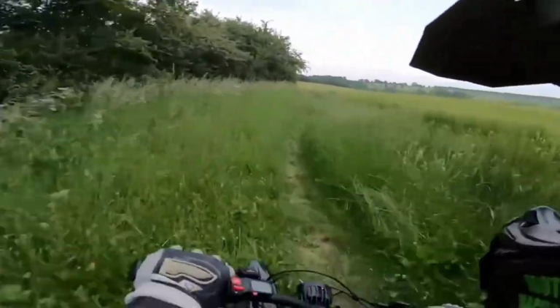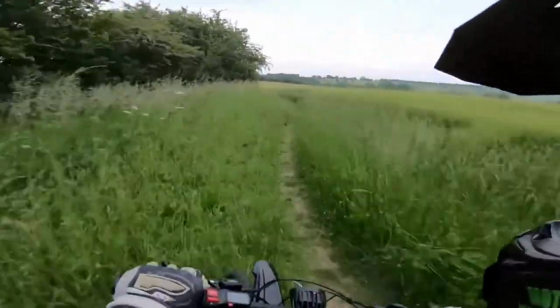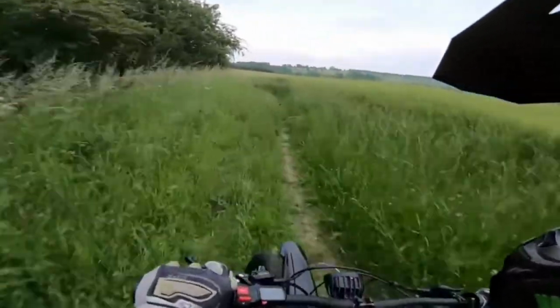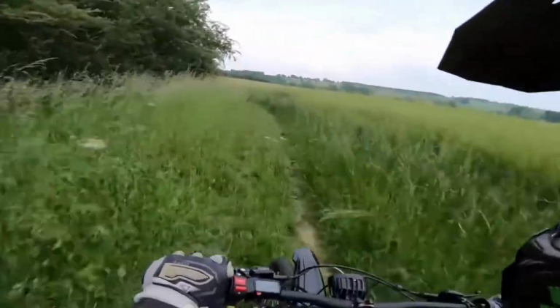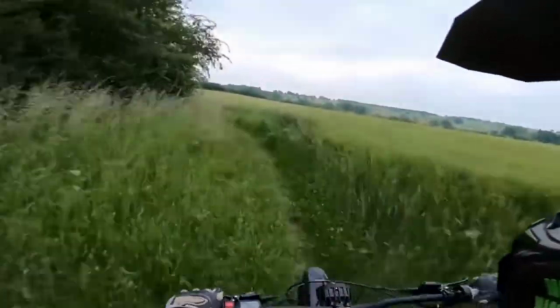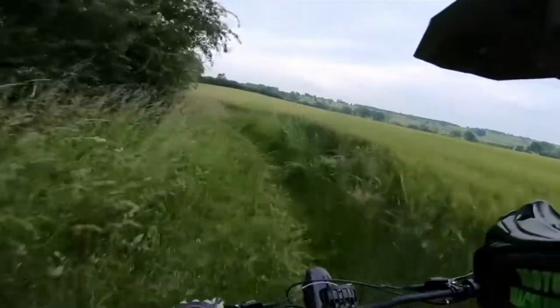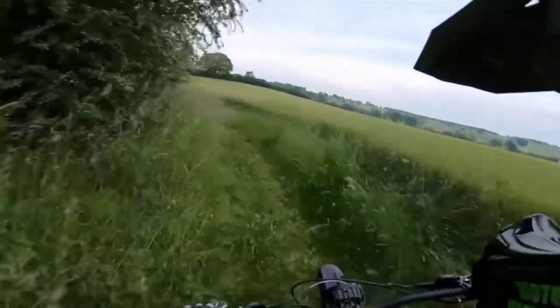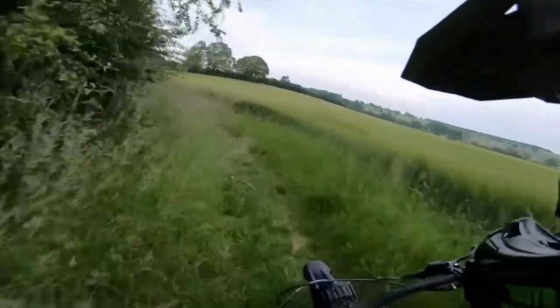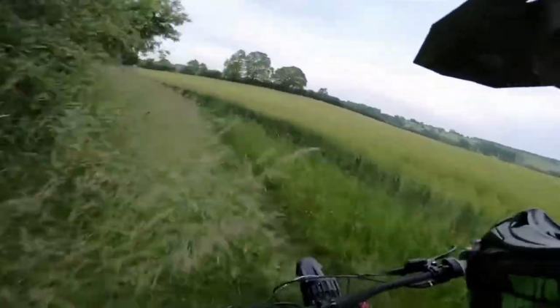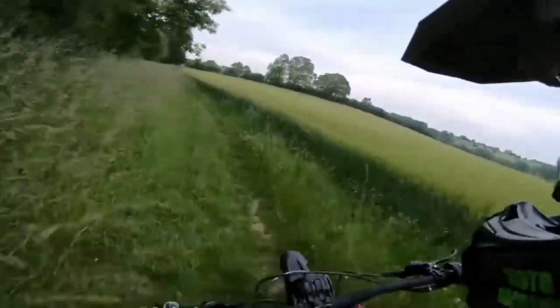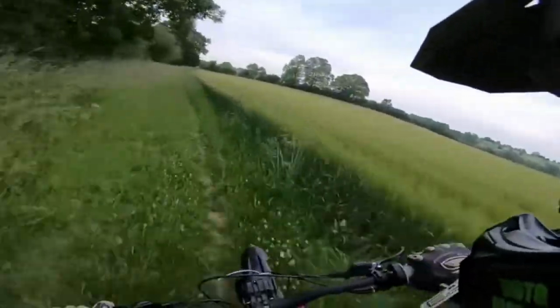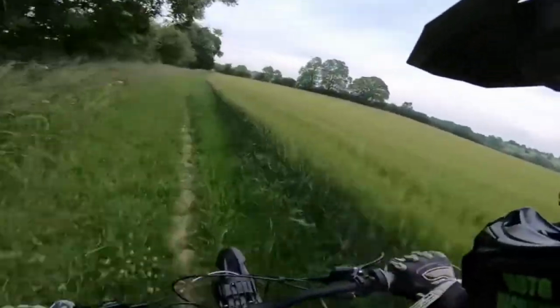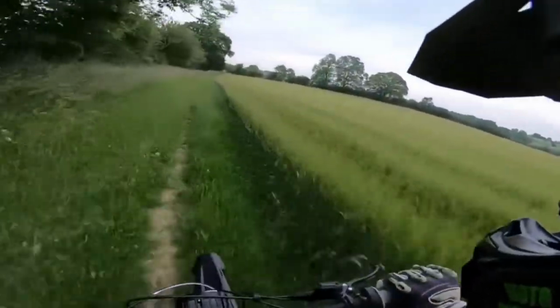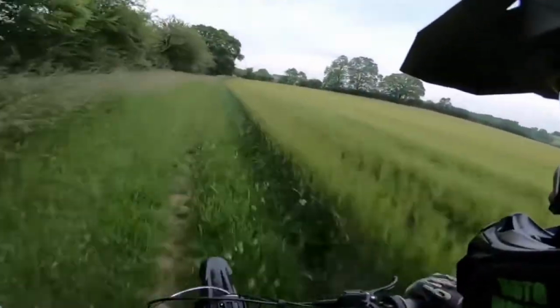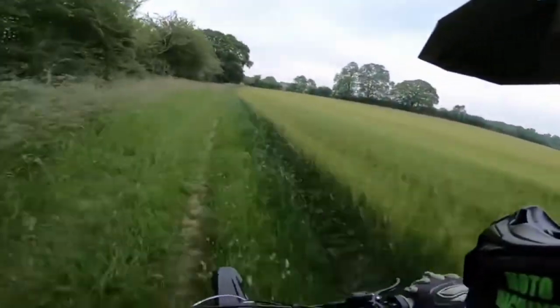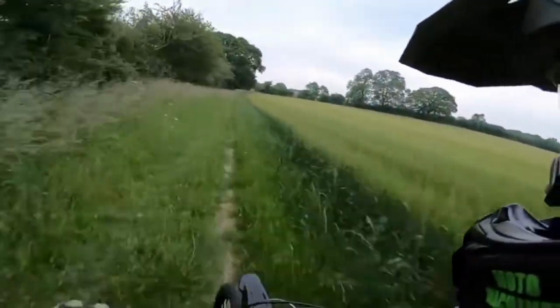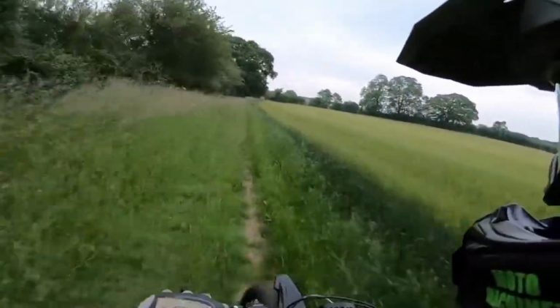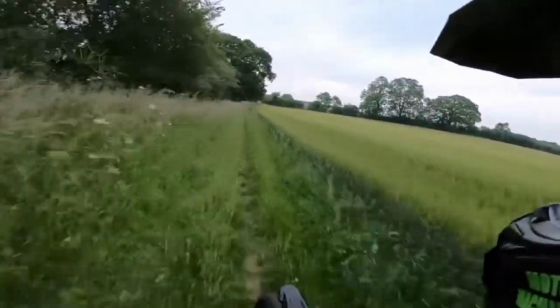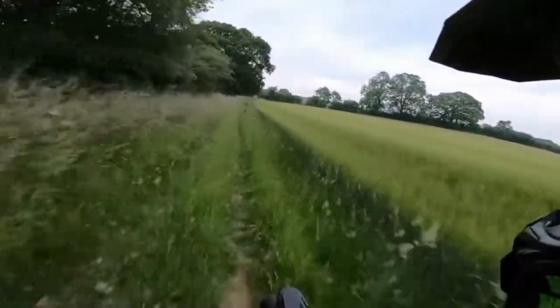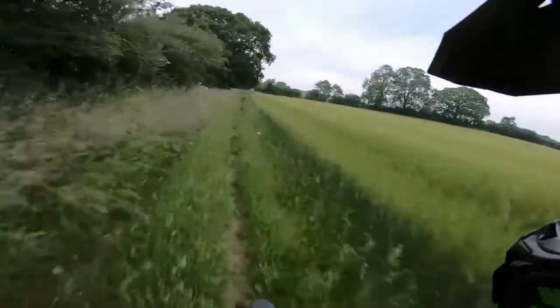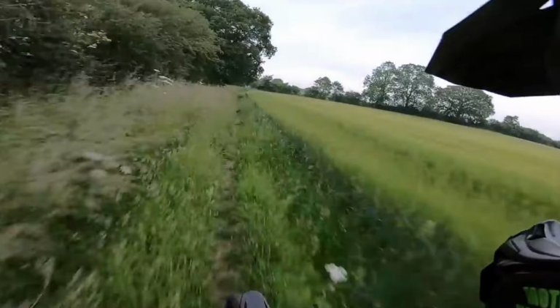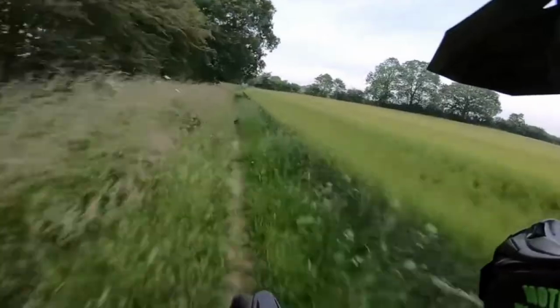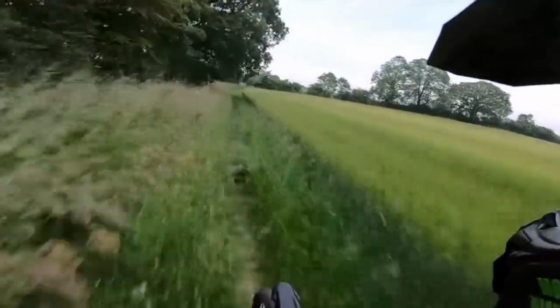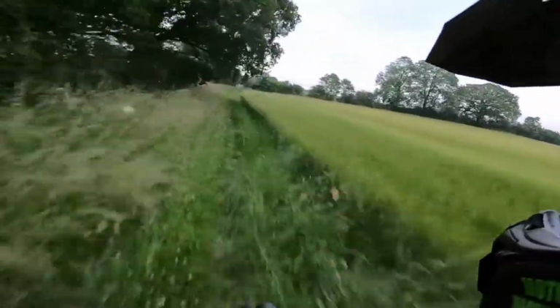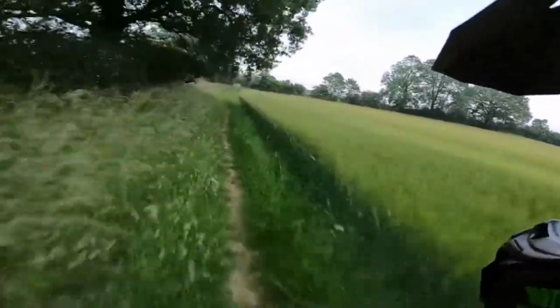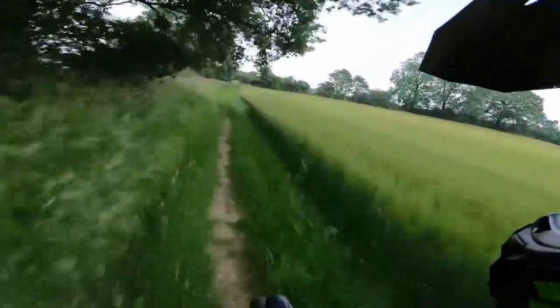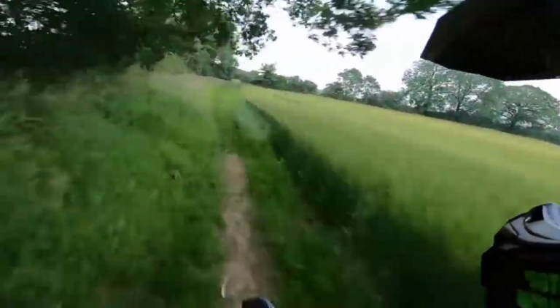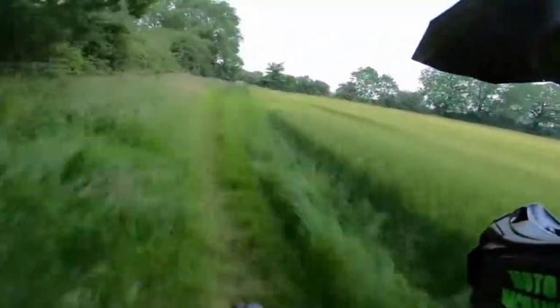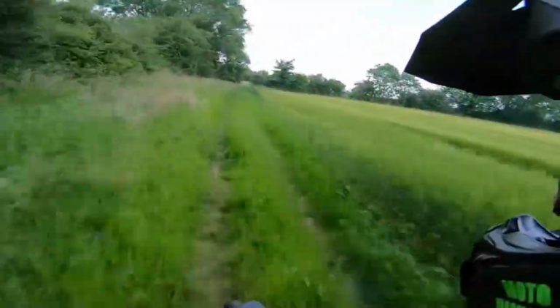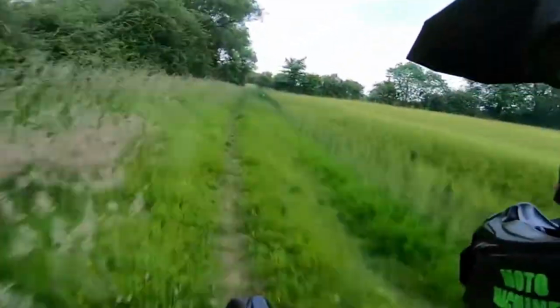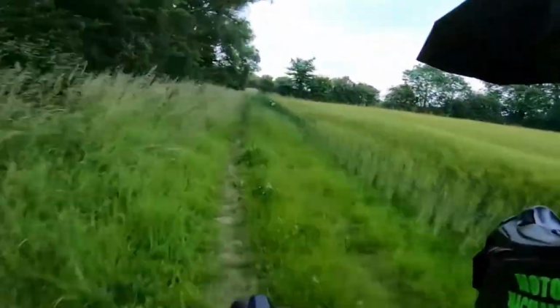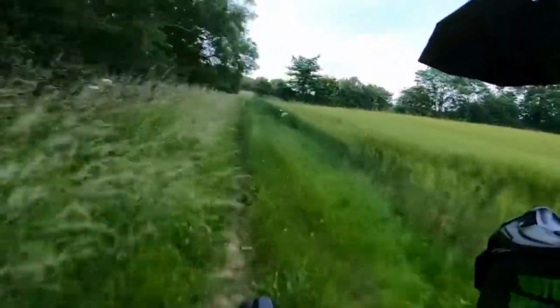The brakes are good. It's a cross between a mountain bike and a pit bike. I love it anyway.